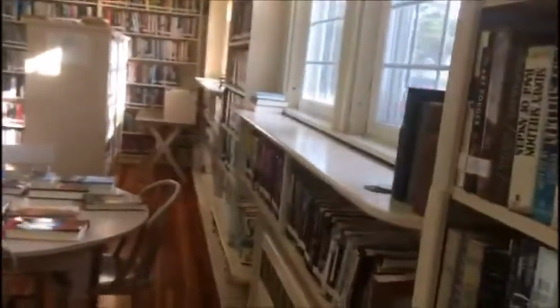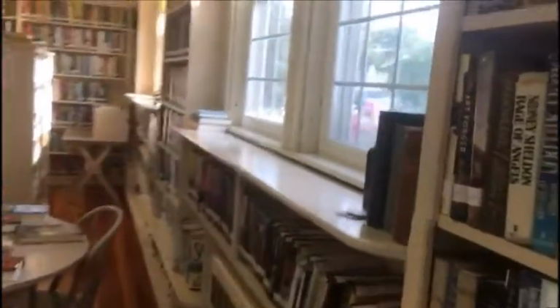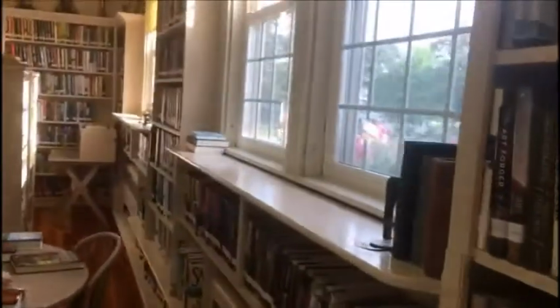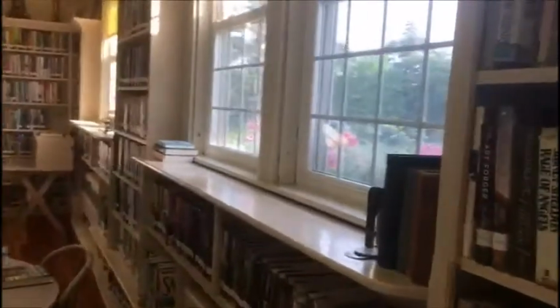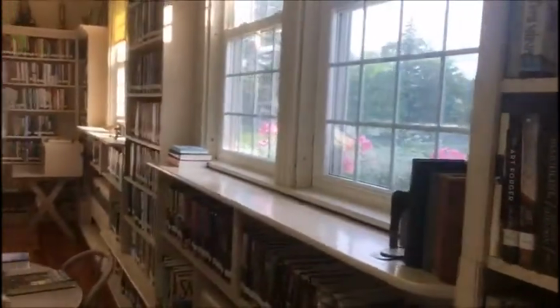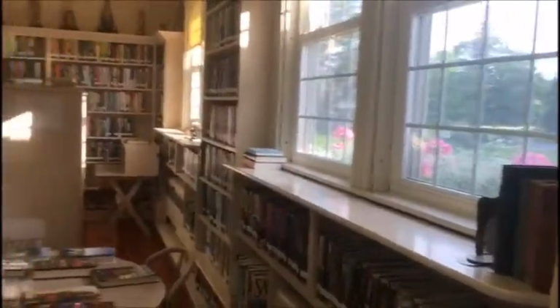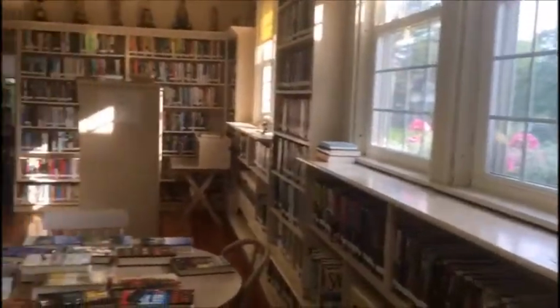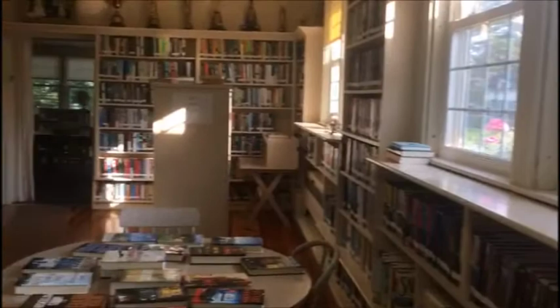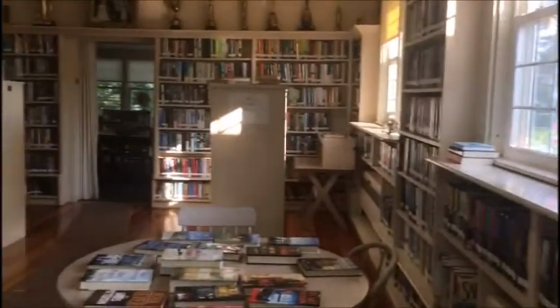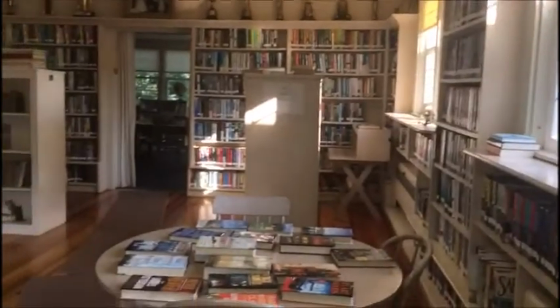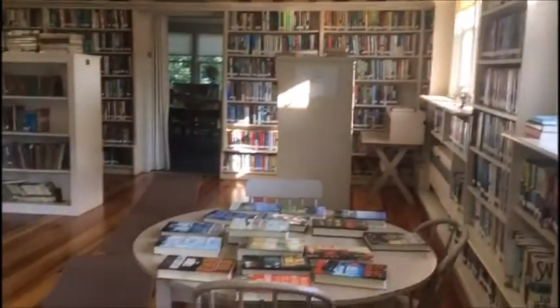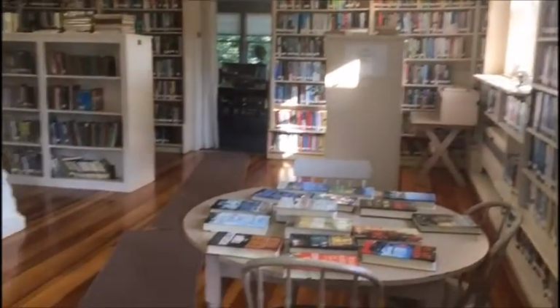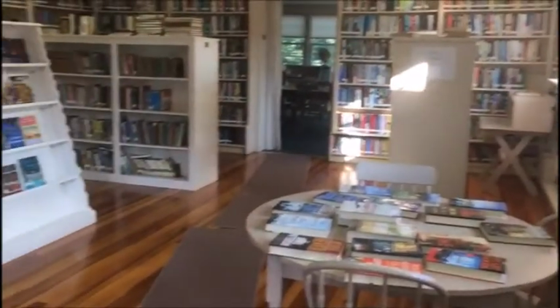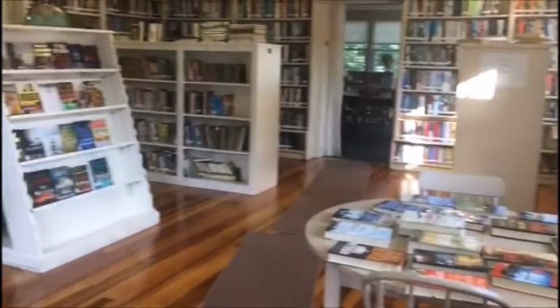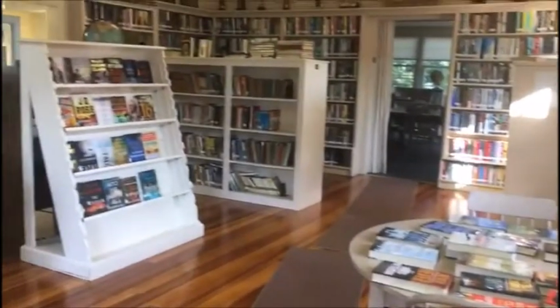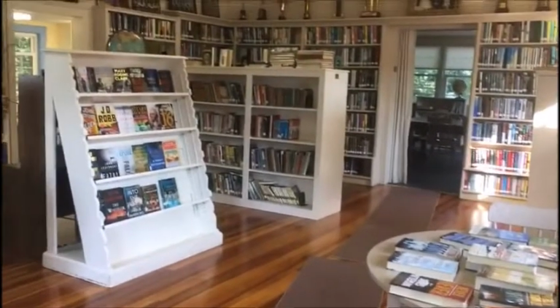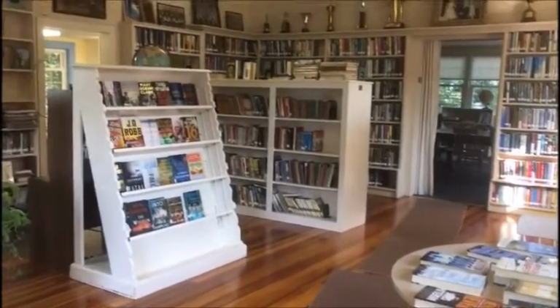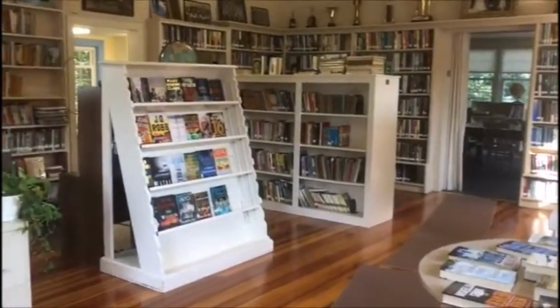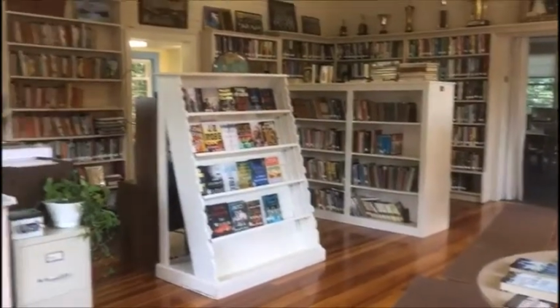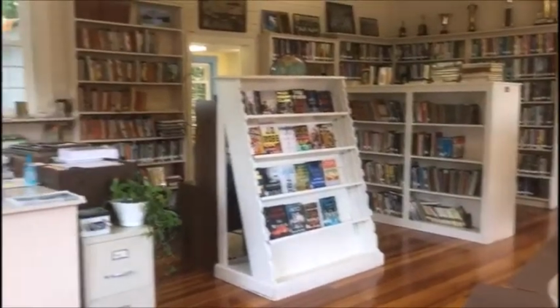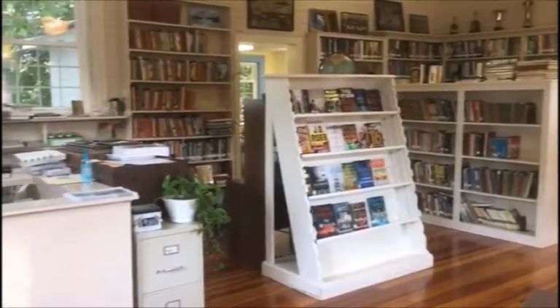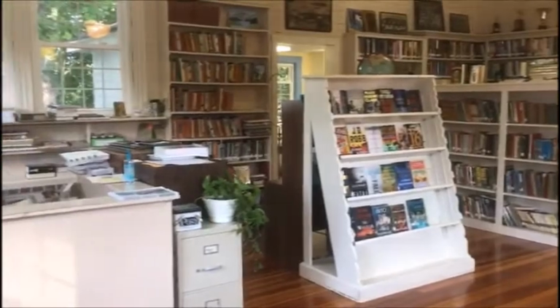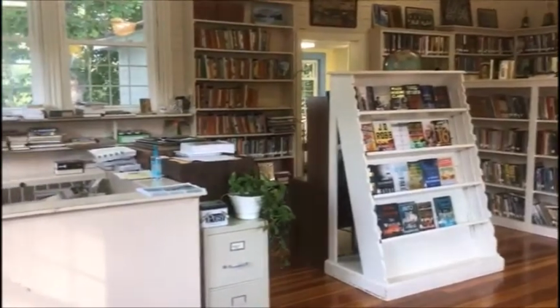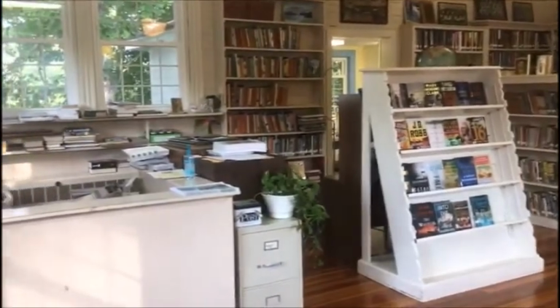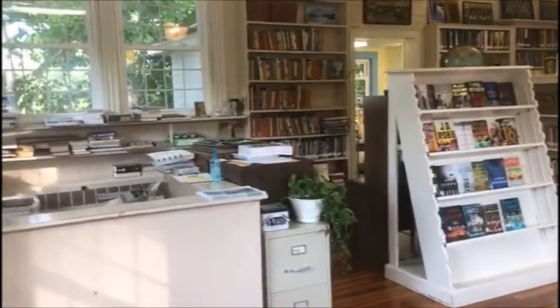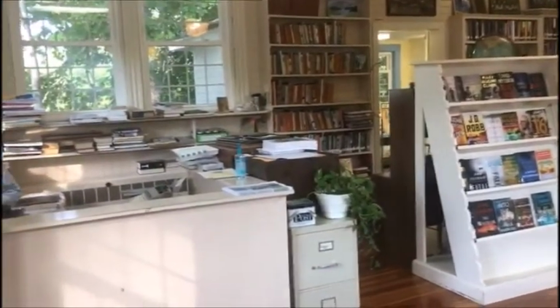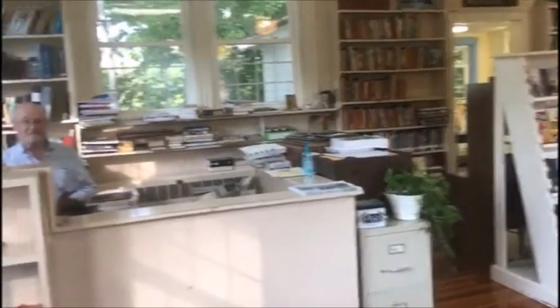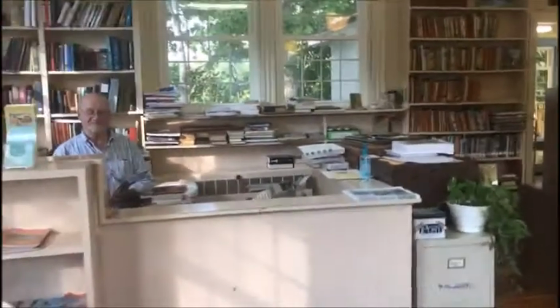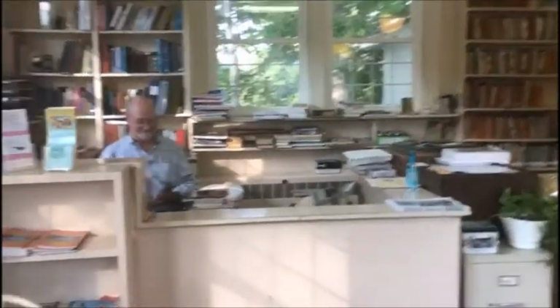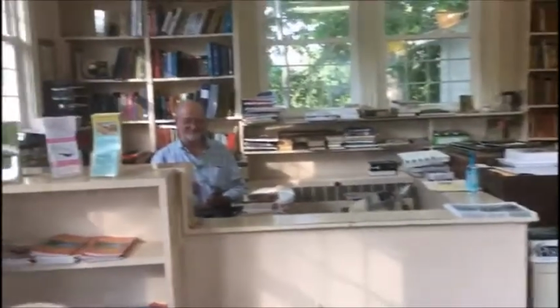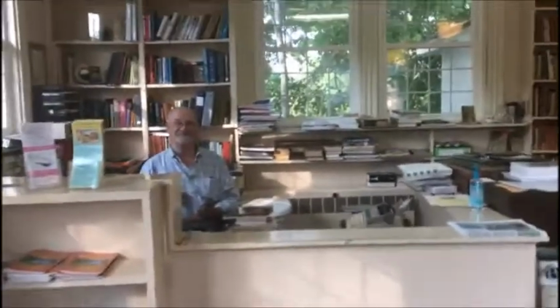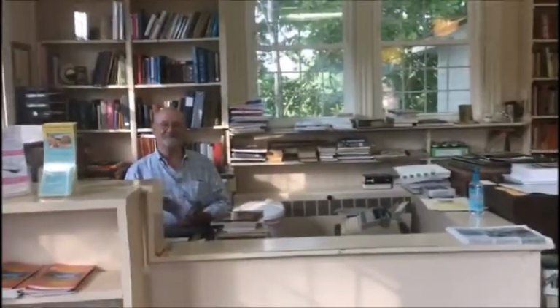This is the library in this town. I showed you the outside and it's just a beautiful, beautiful library. Everything is nice and neat and clean and I'm going to introduce you to the librarian. This is Mr. Tom, the librarian.